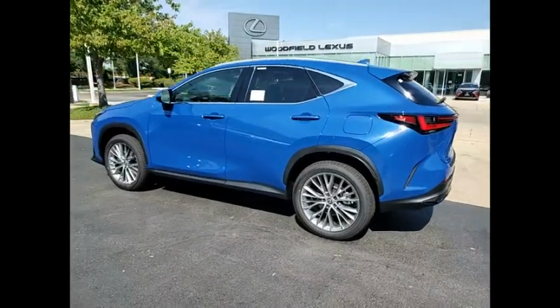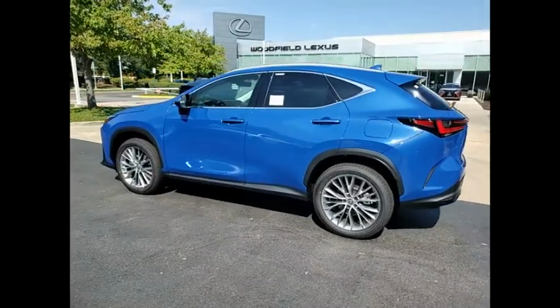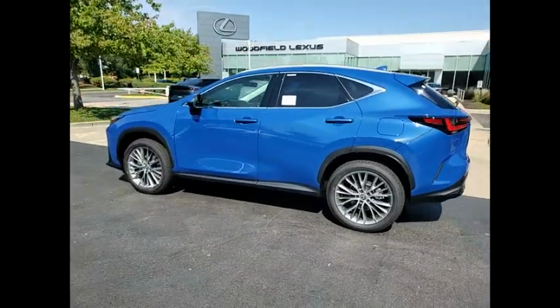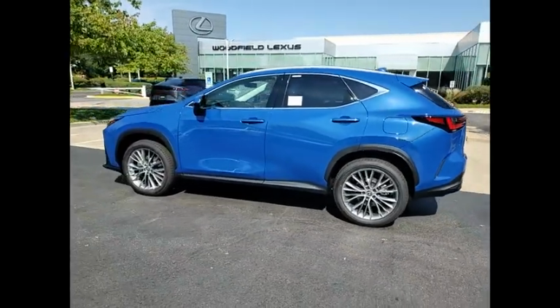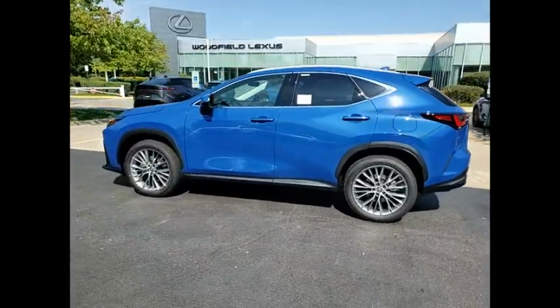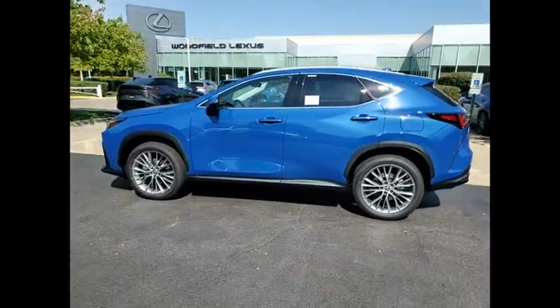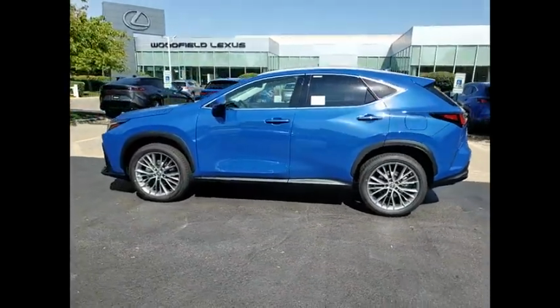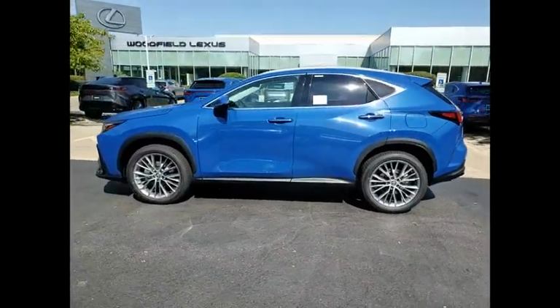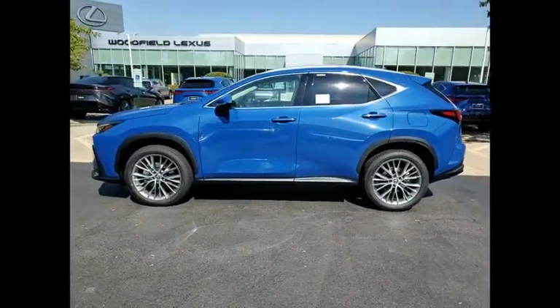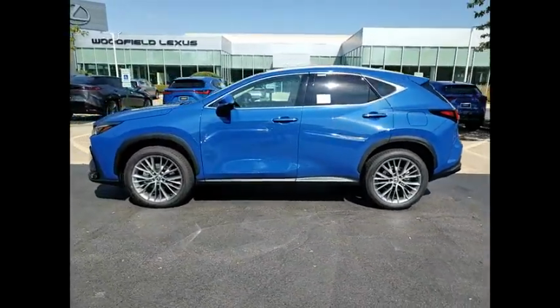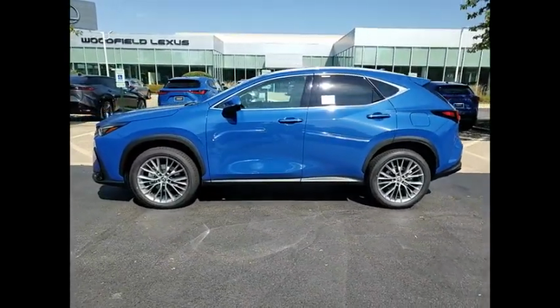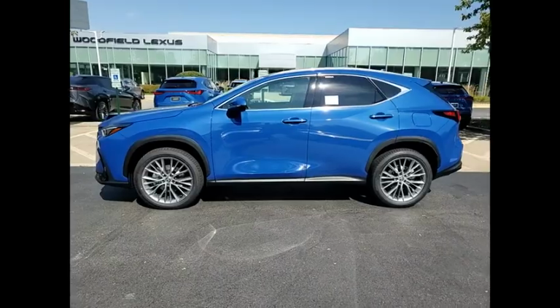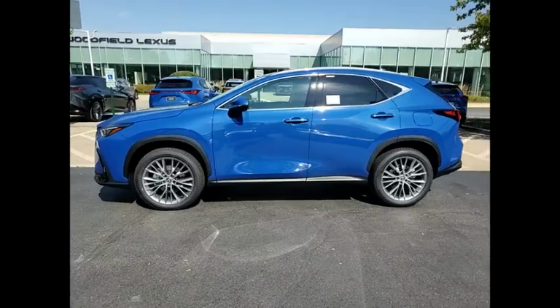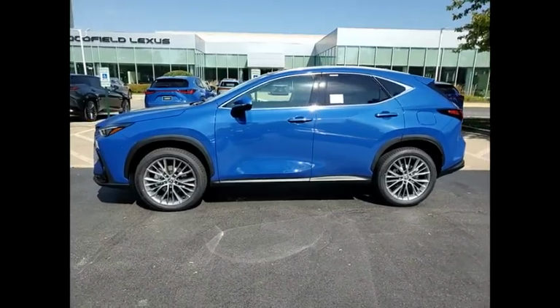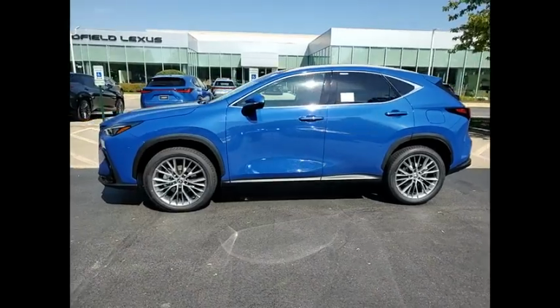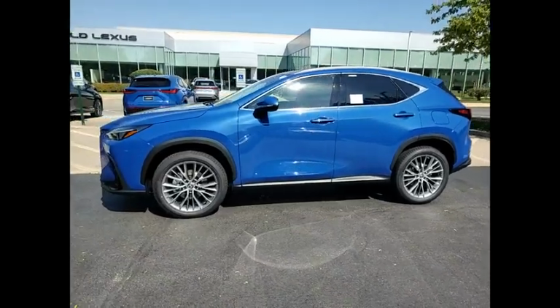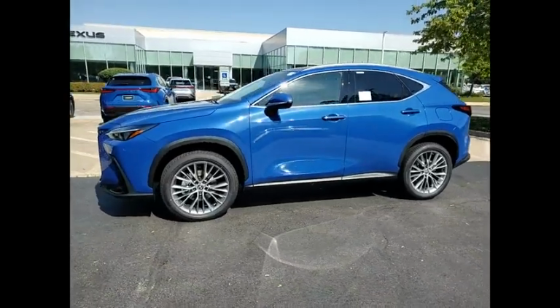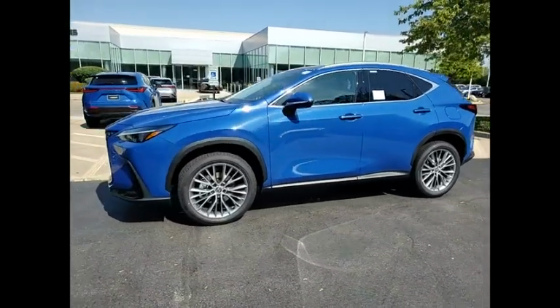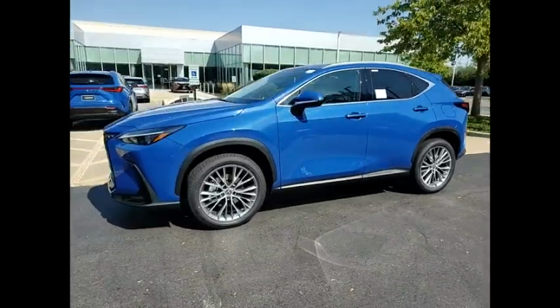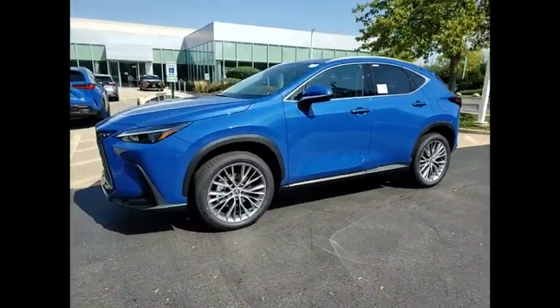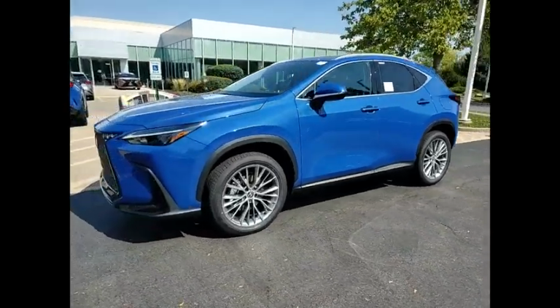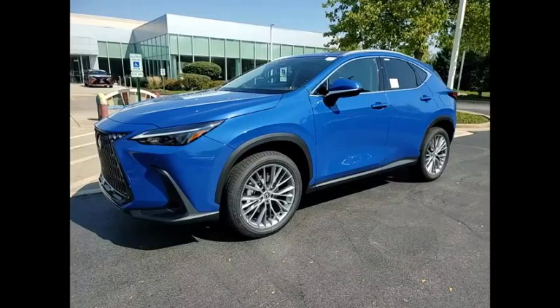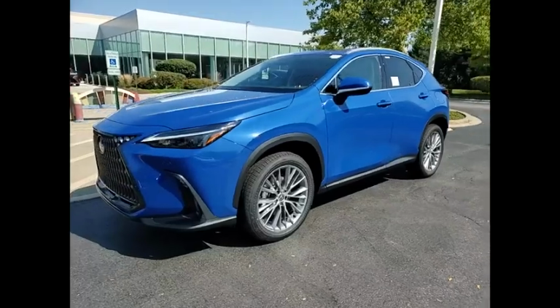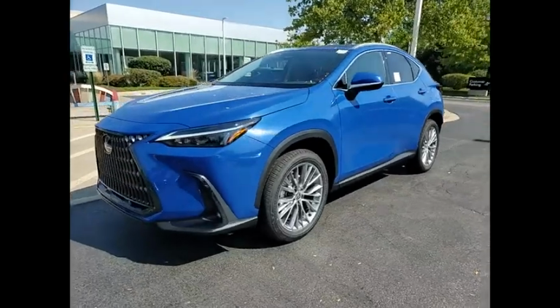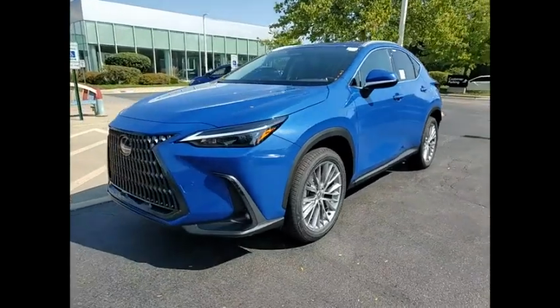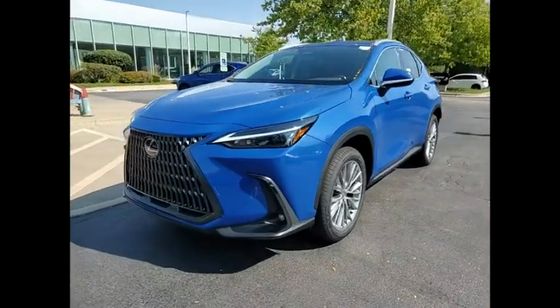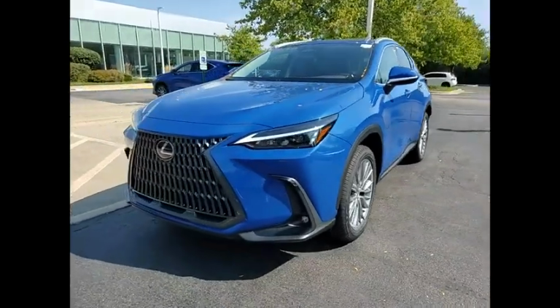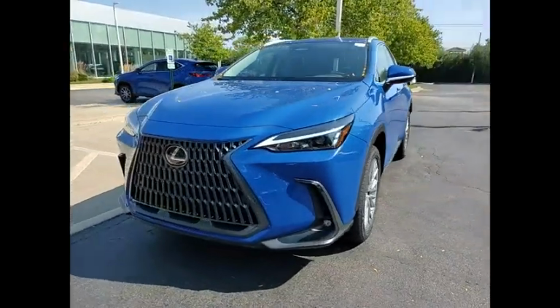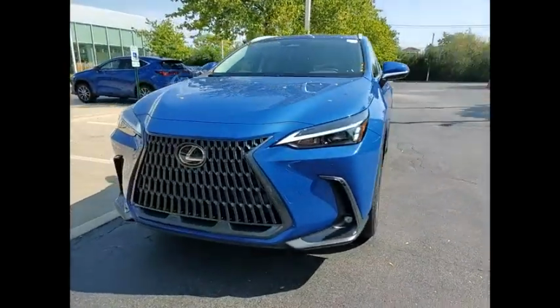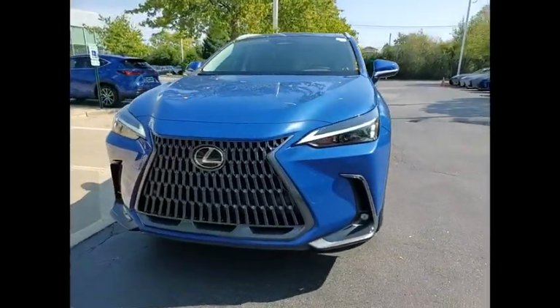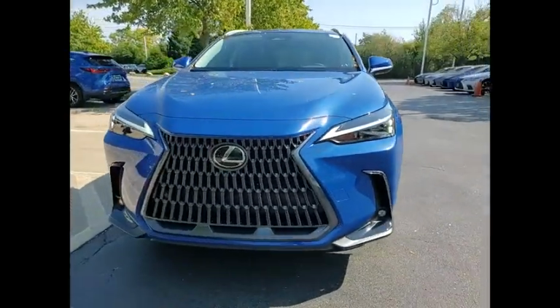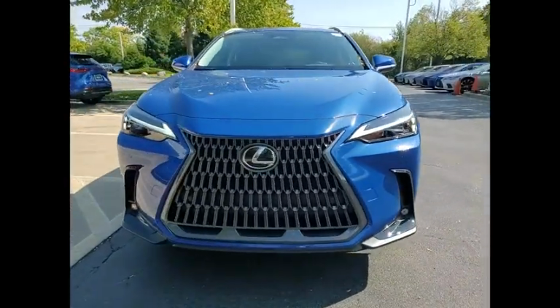Rear view camera, airbags — driver, knee — audio radio, touchscreen display. Wouldn't you look great in this vehicle? Stop in today and see for yourself.